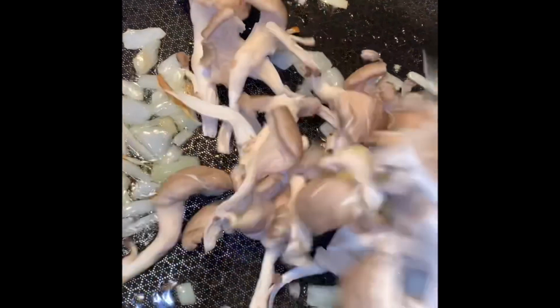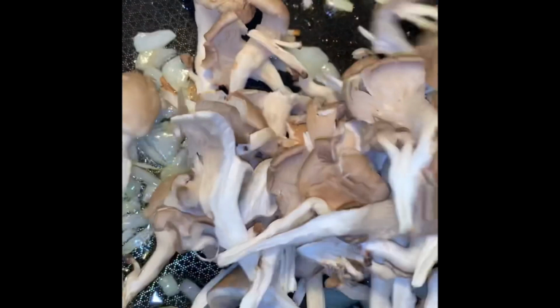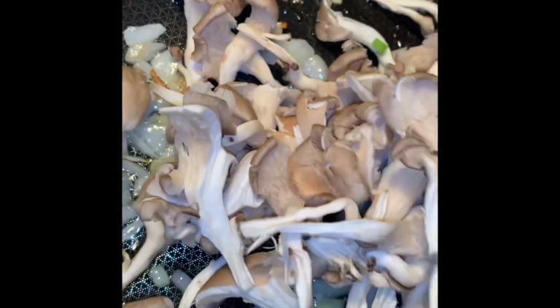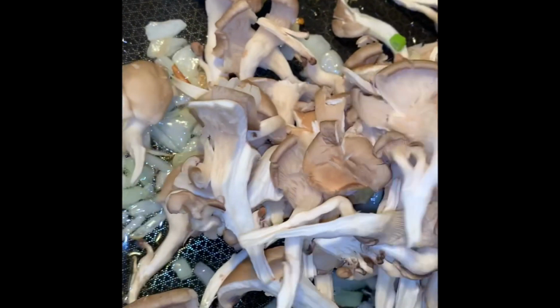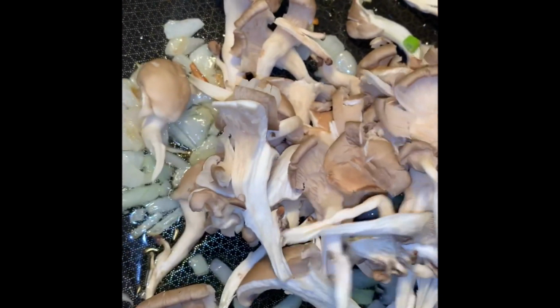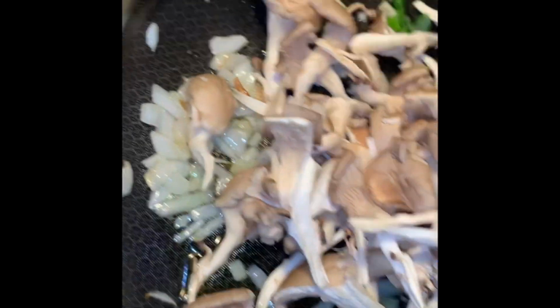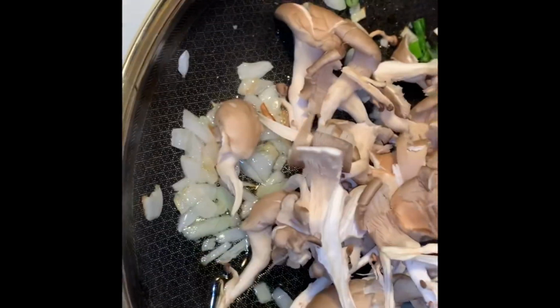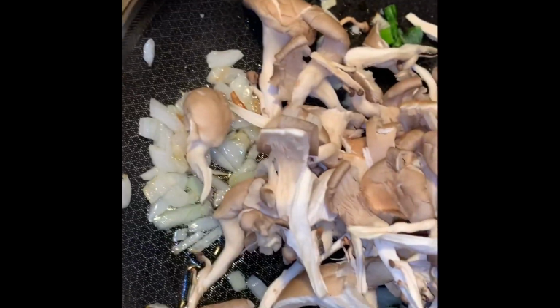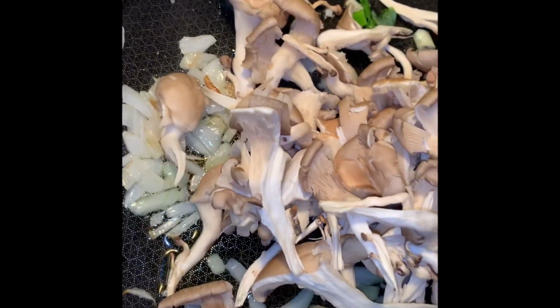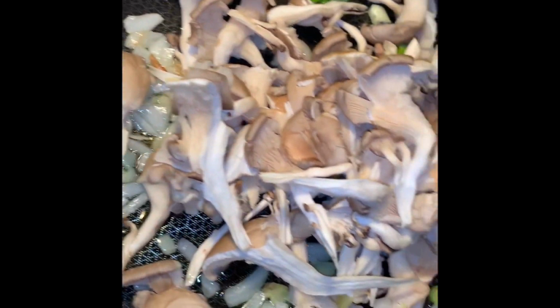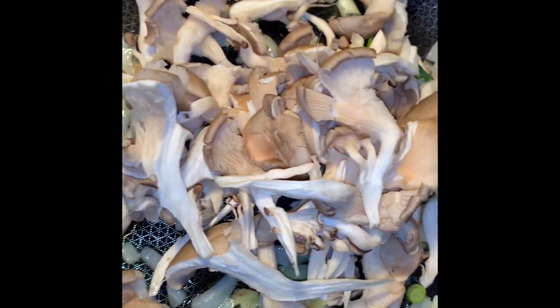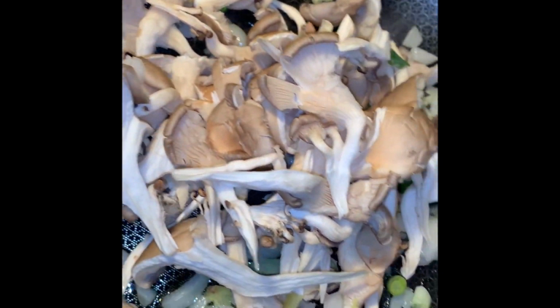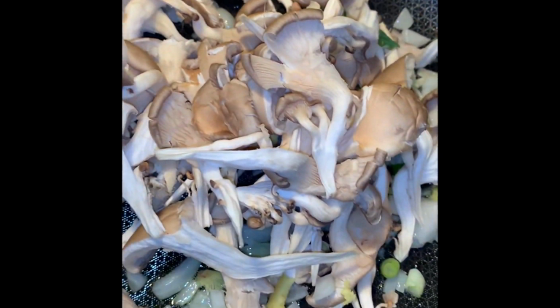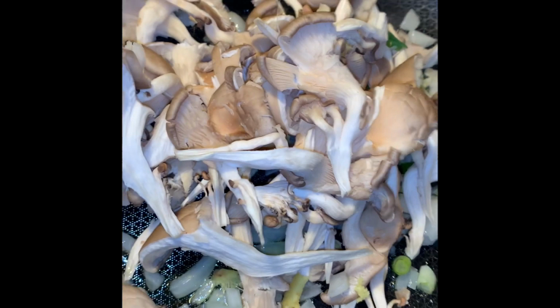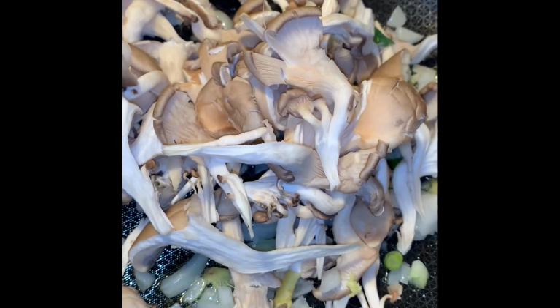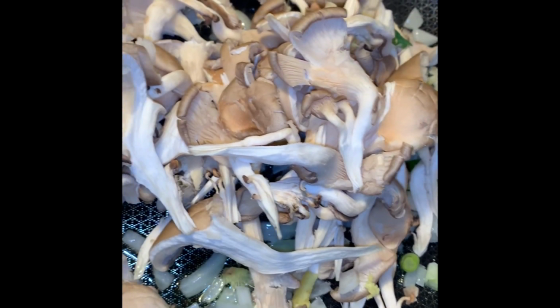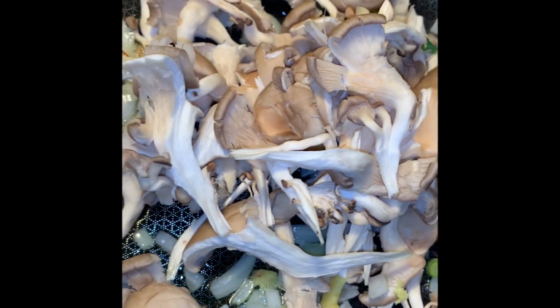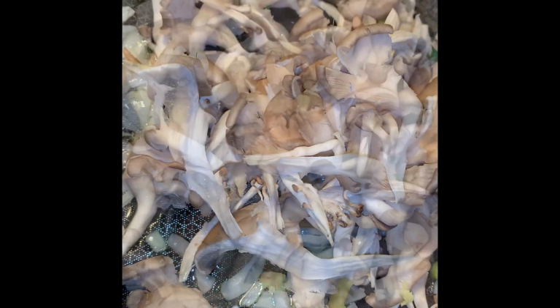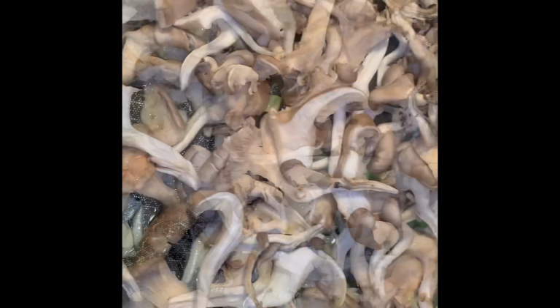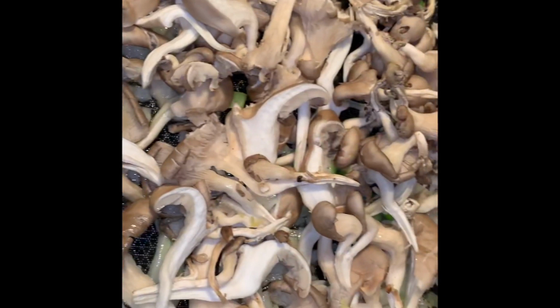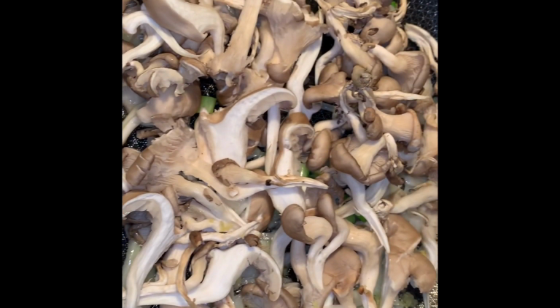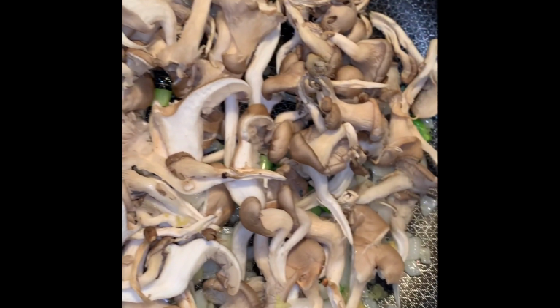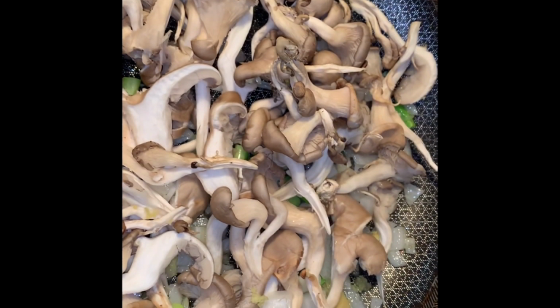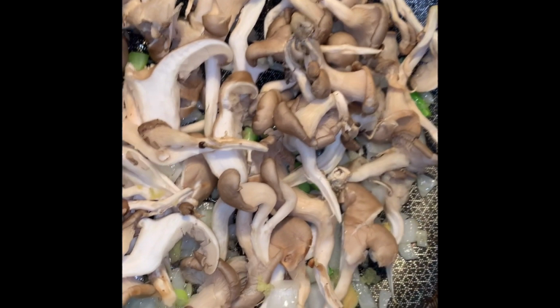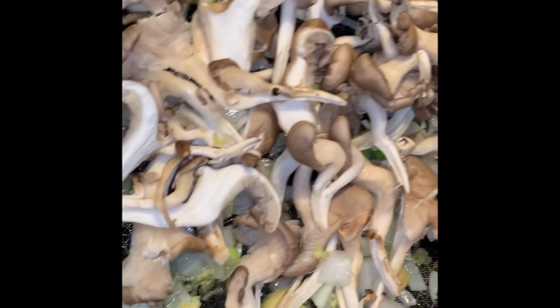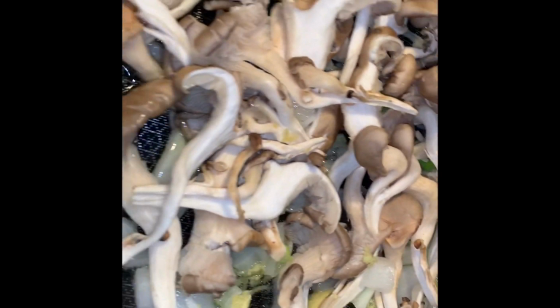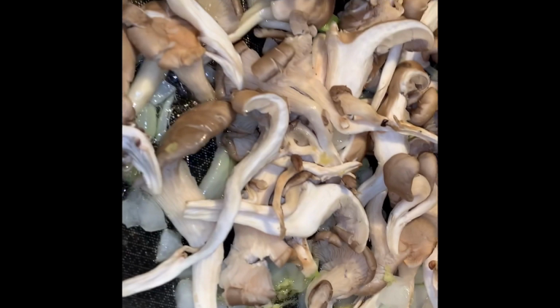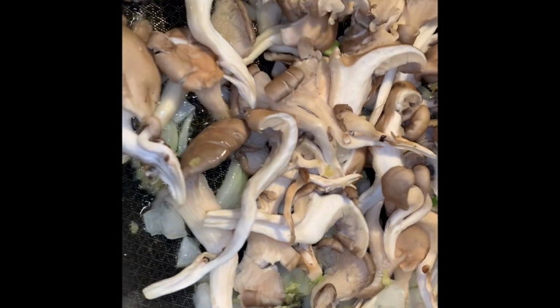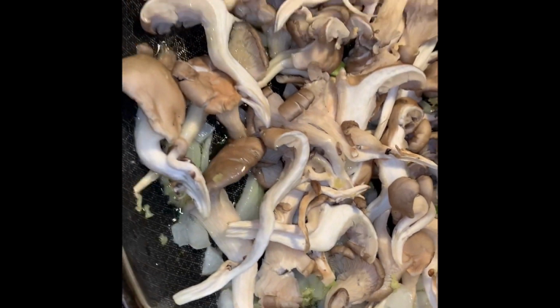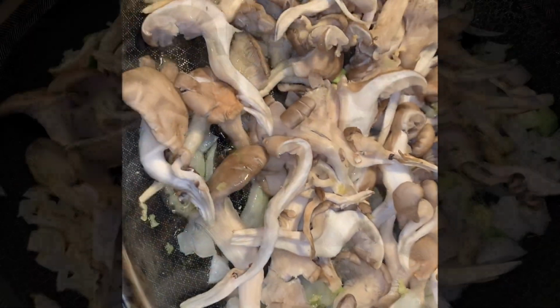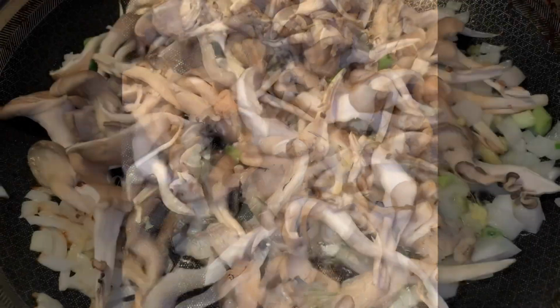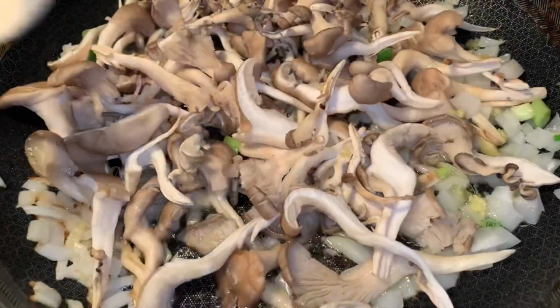Make the oyster mushrooms as thin as you like — just rip them apart after you finish cleaning them. Next, you are going to sauté them for about a minute, then flip when they are nice and brown on each side.